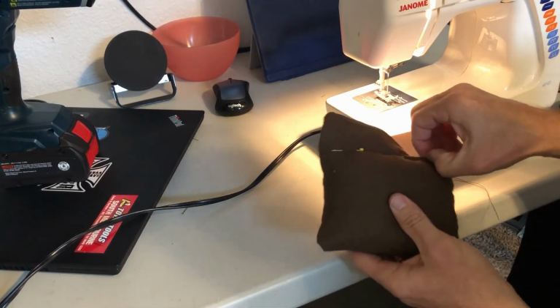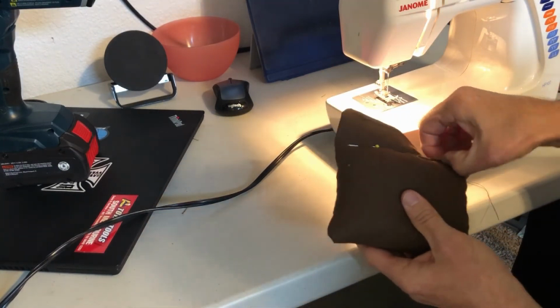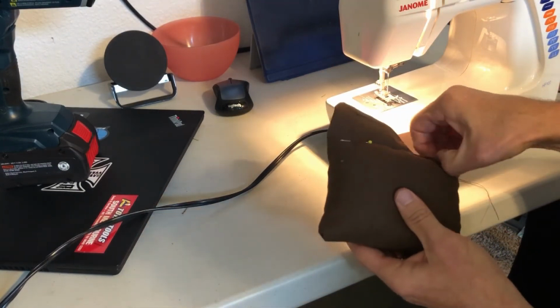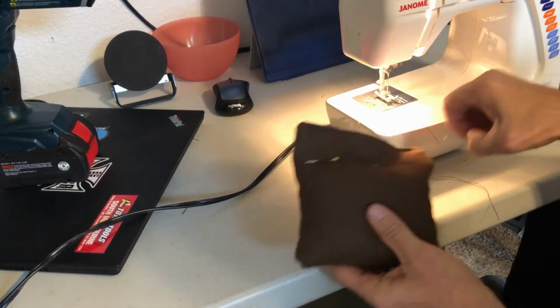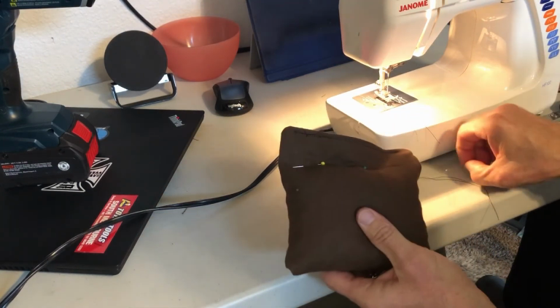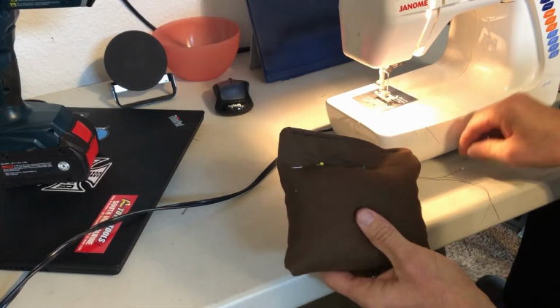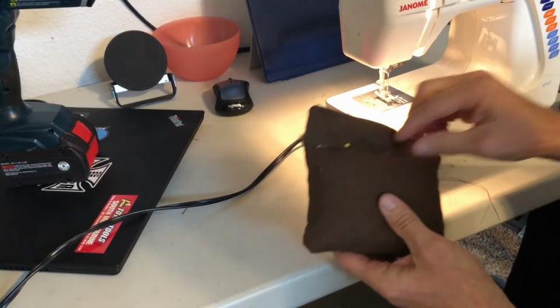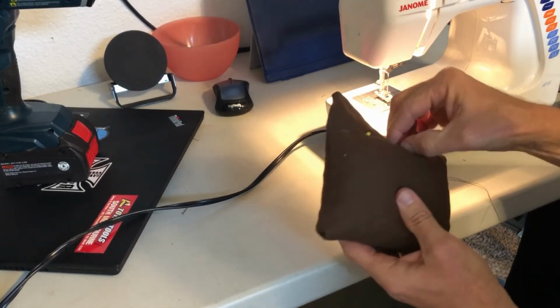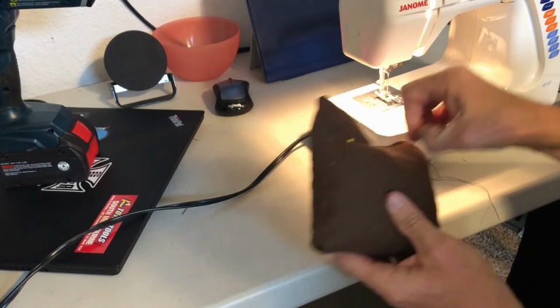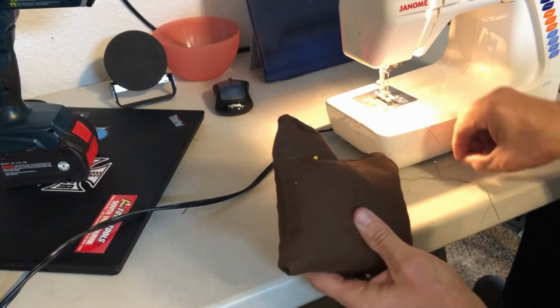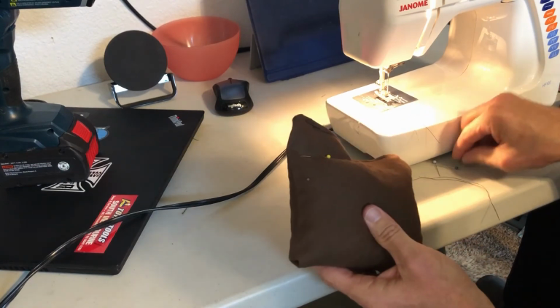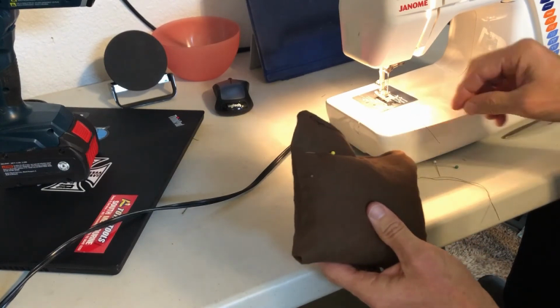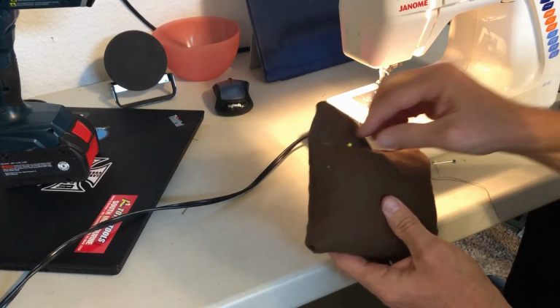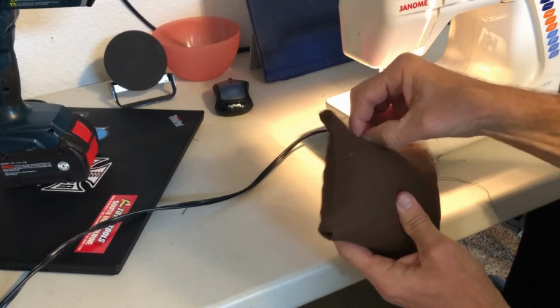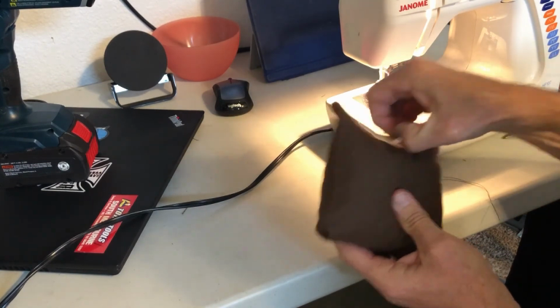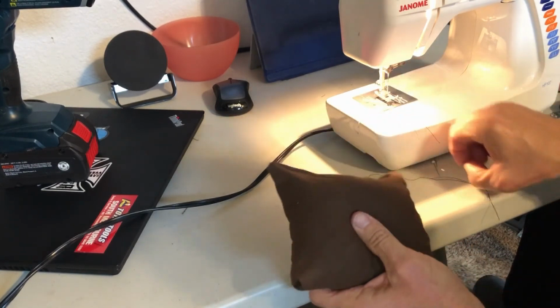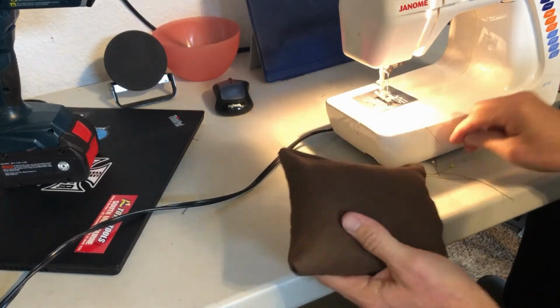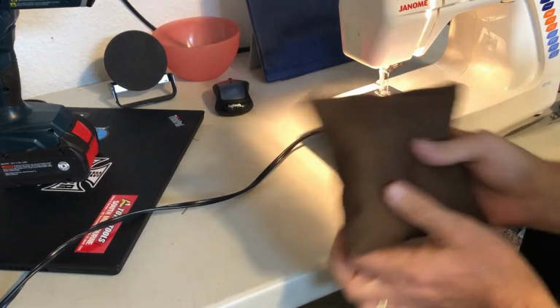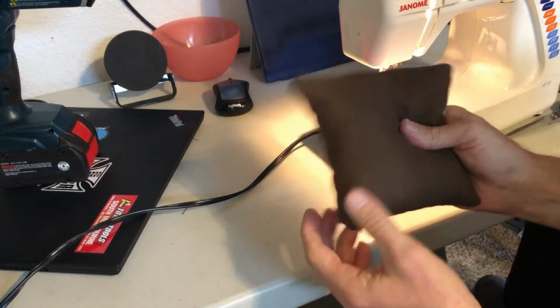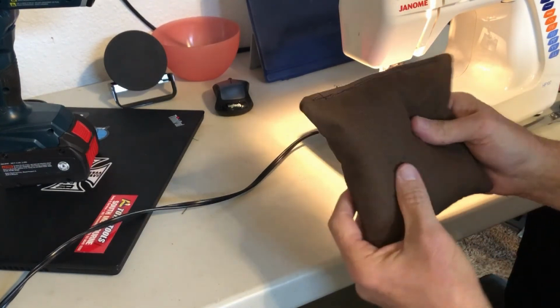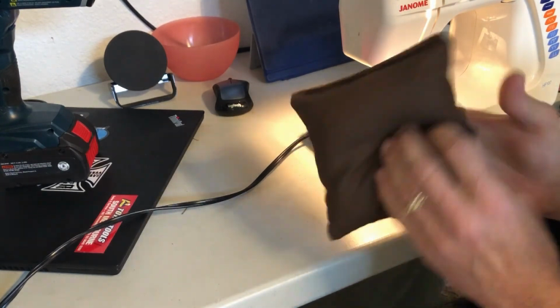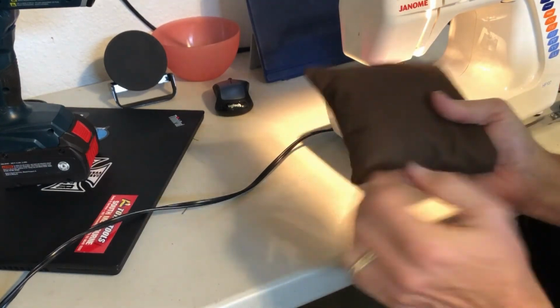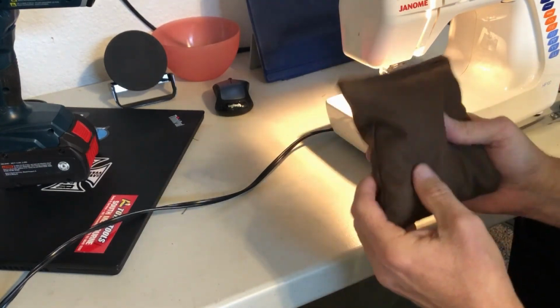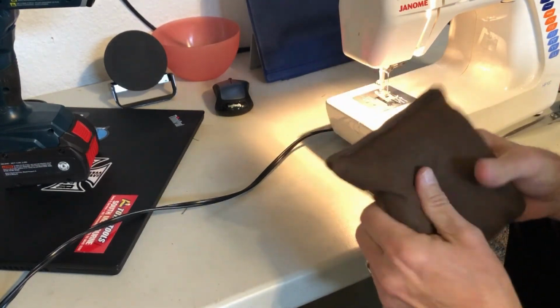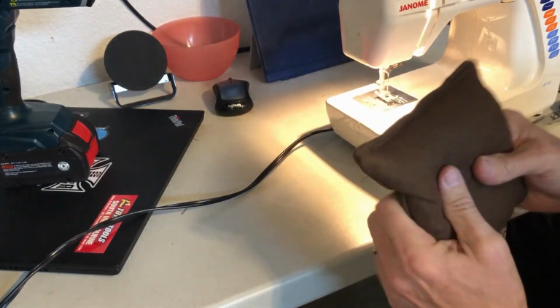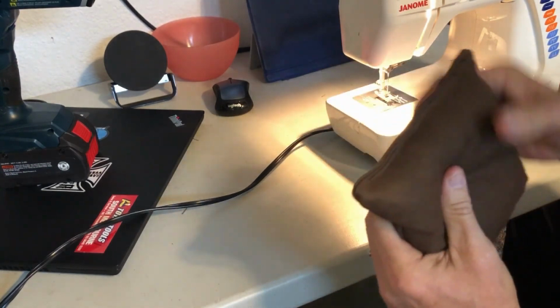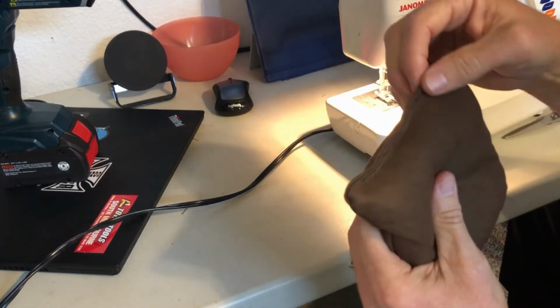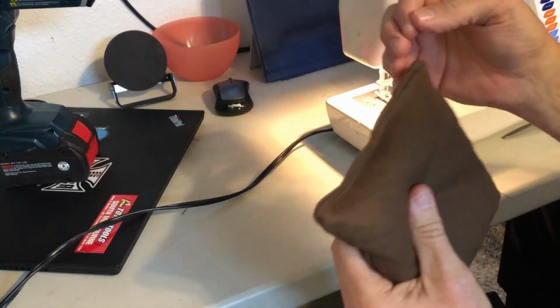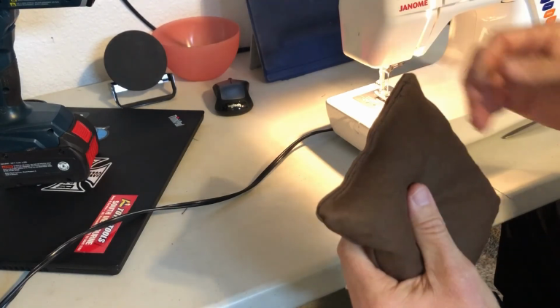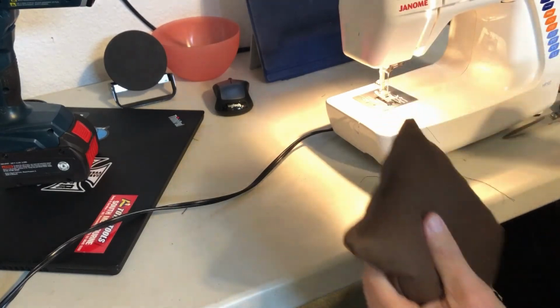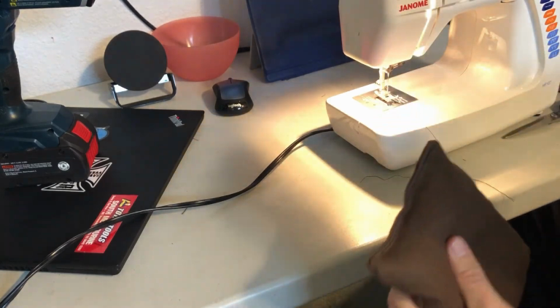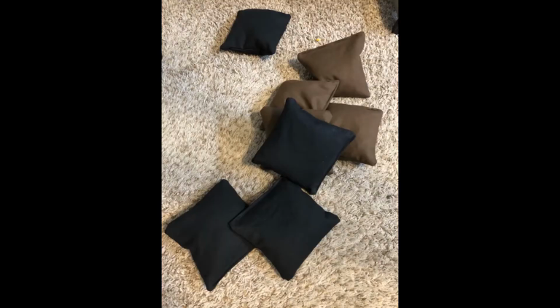Once I get it all stitched up, I pull the pins out just to be sure that there's no leaks, and toss it across the room for a durability test — and away we go.